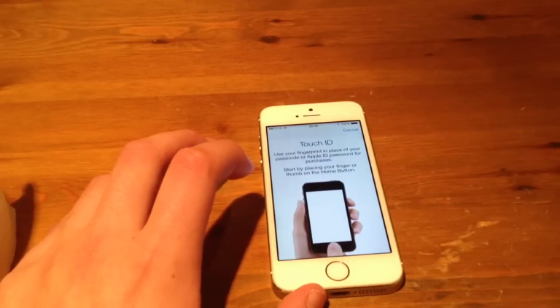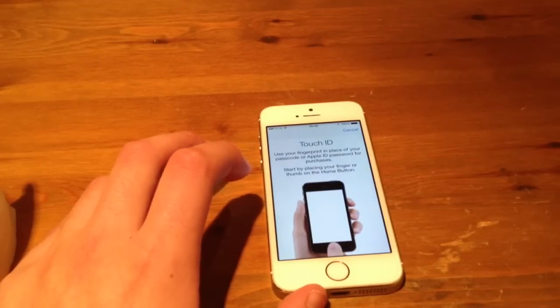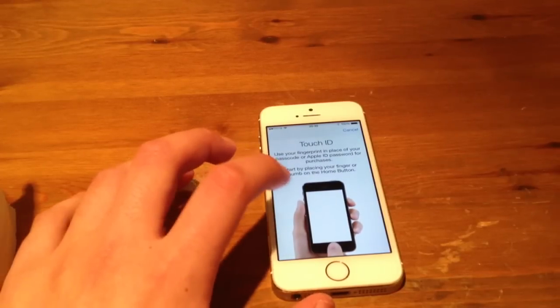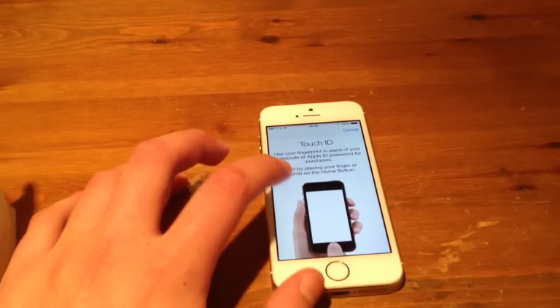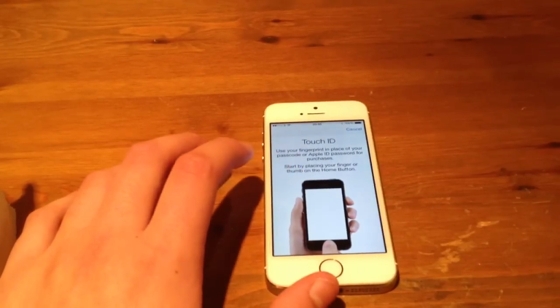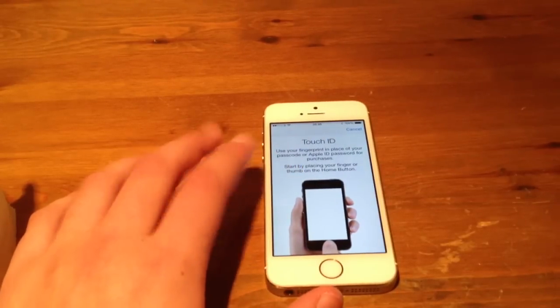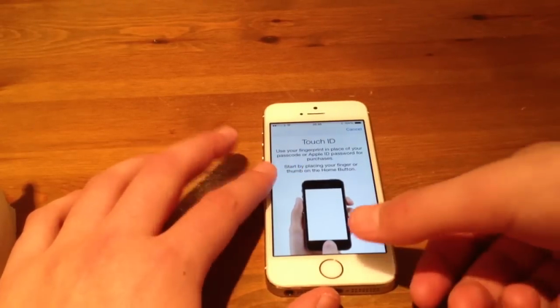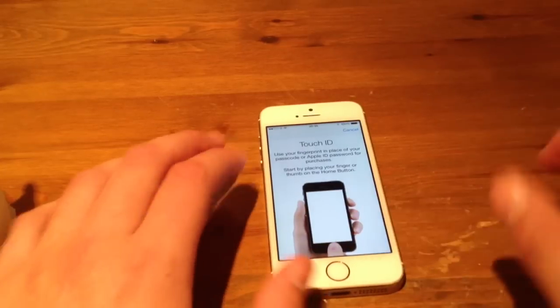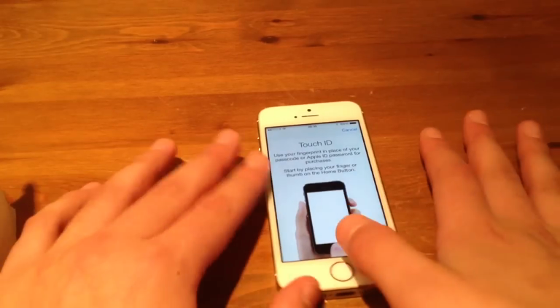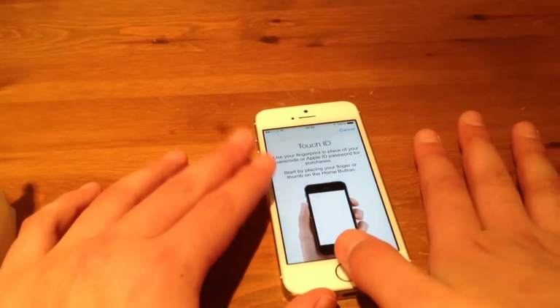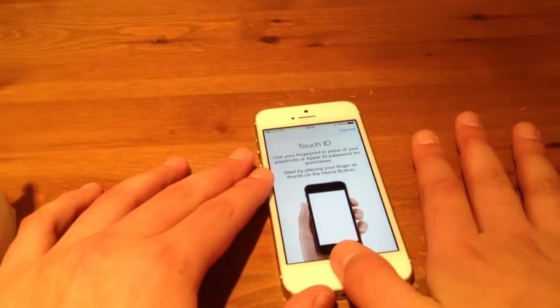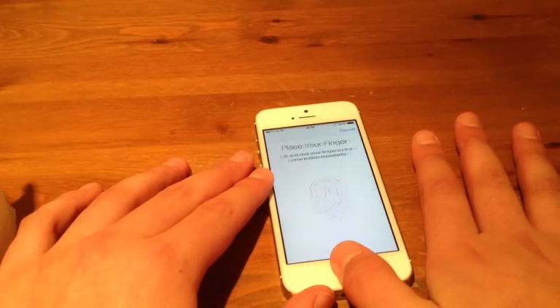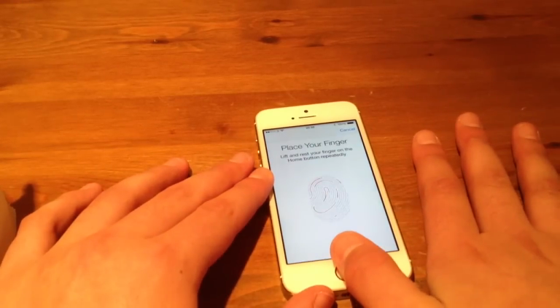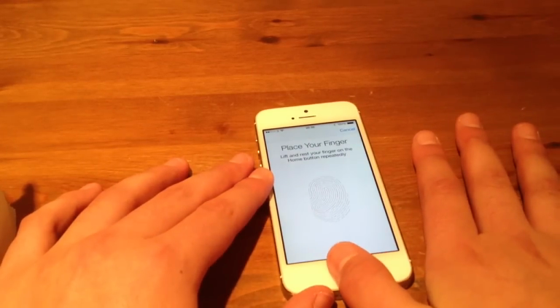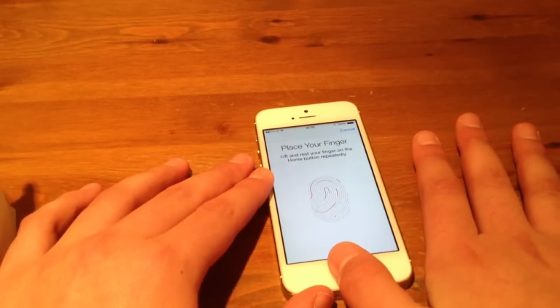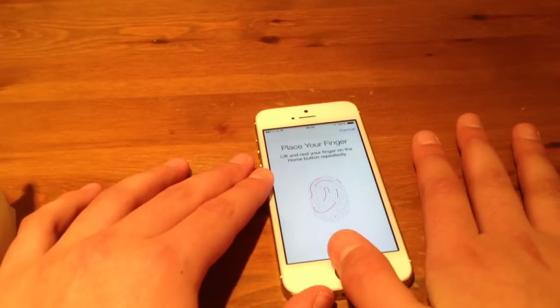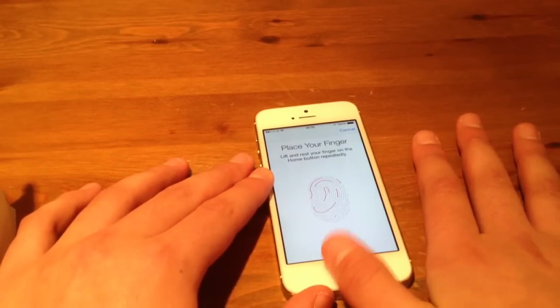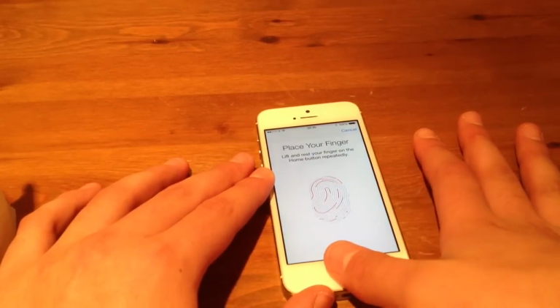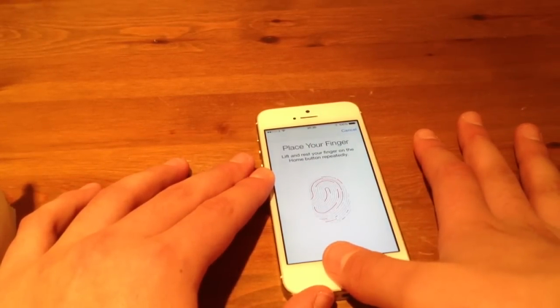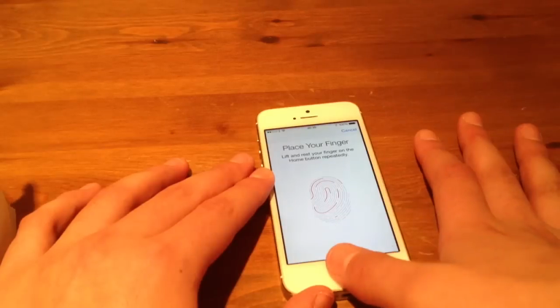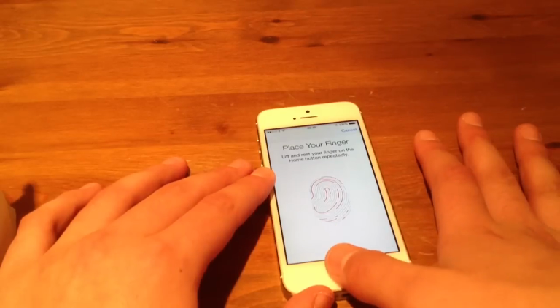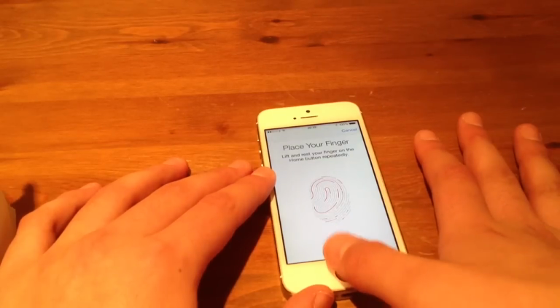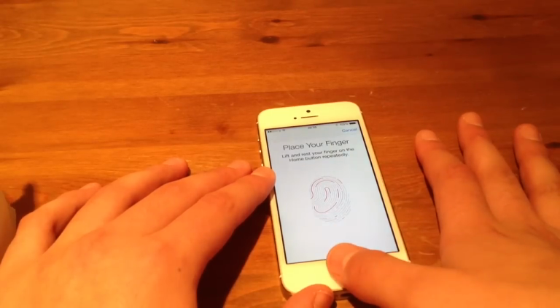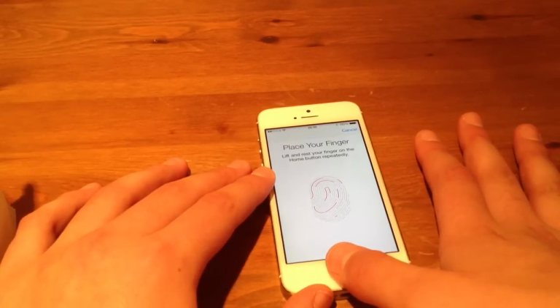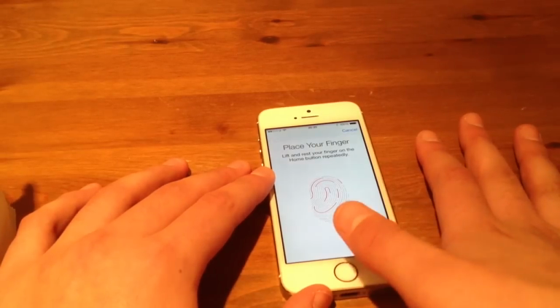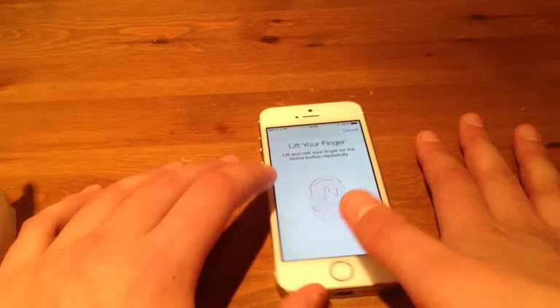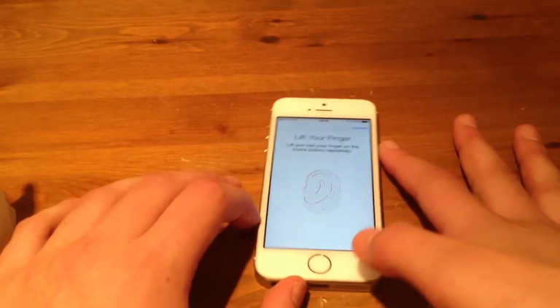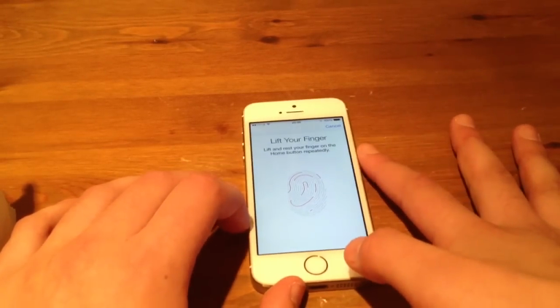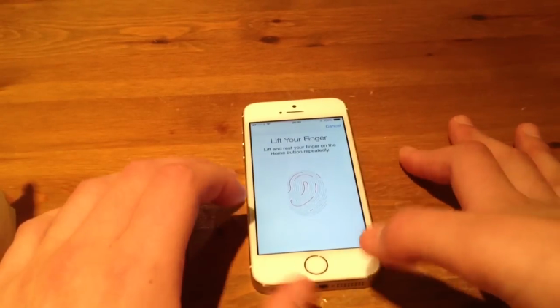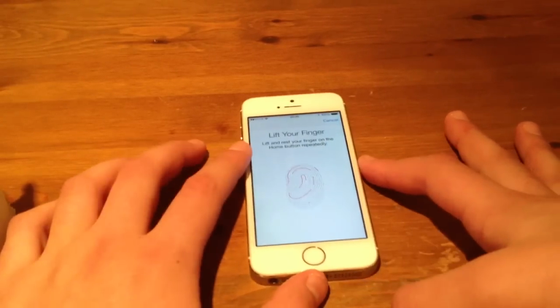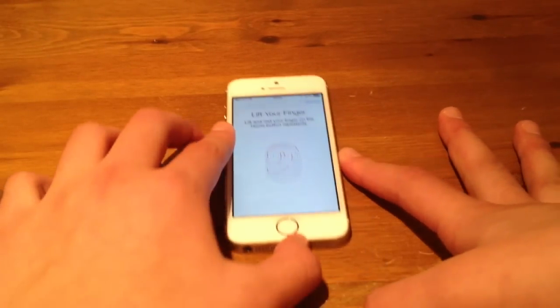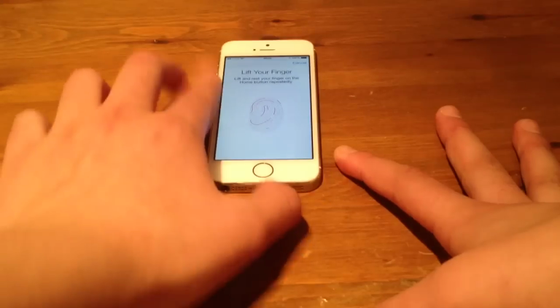So what you do is you have to — let's just do my thumb at the moment. This may happen to yours — it doesn't actually find the fingerprint. So how do you fix that problem?